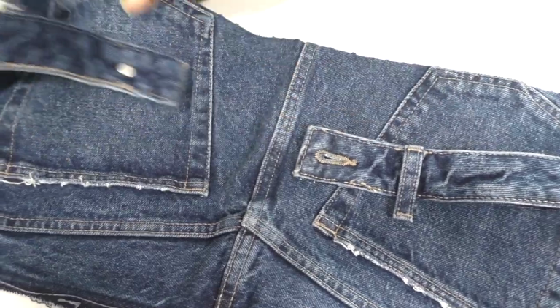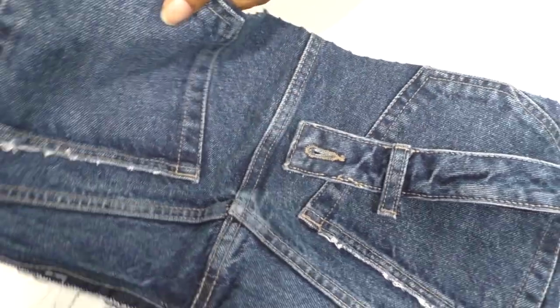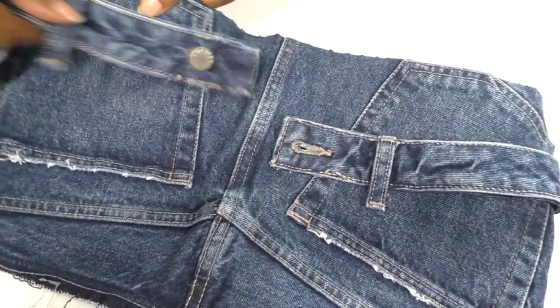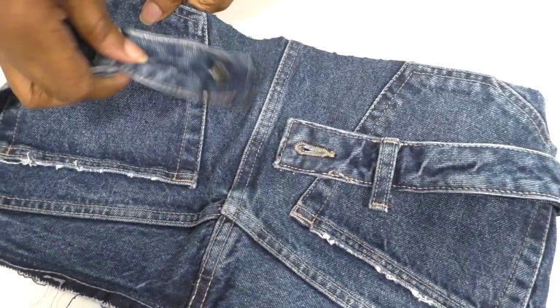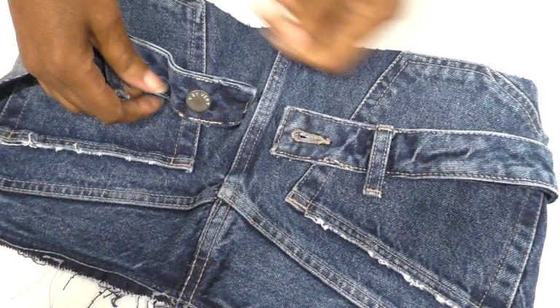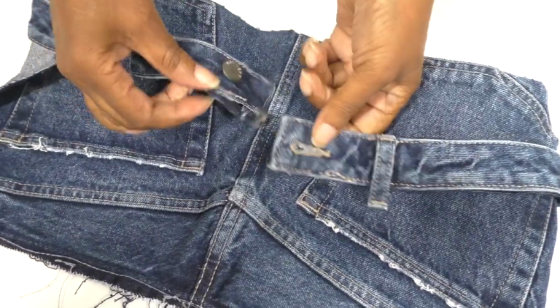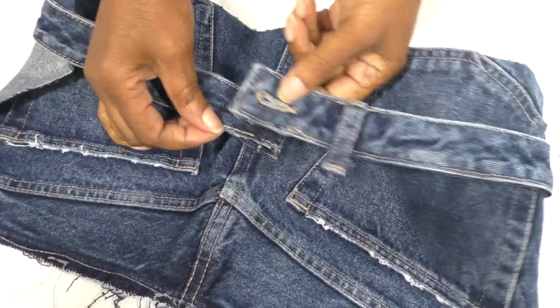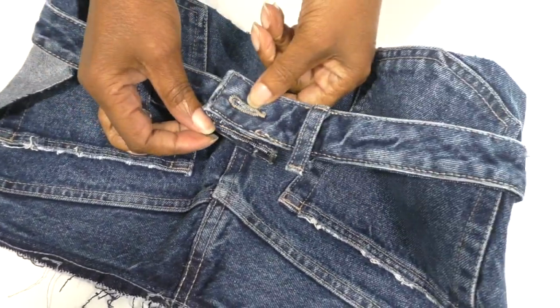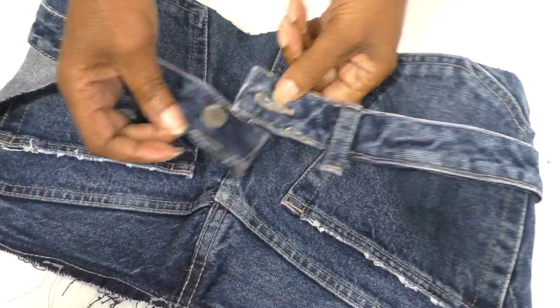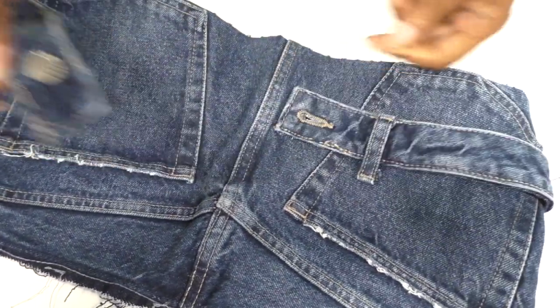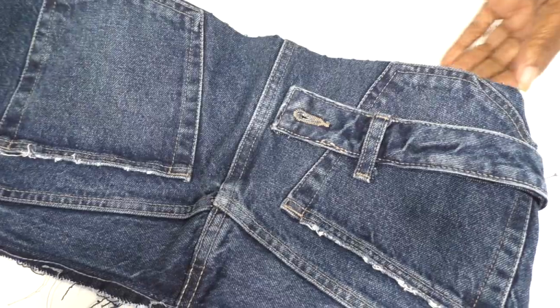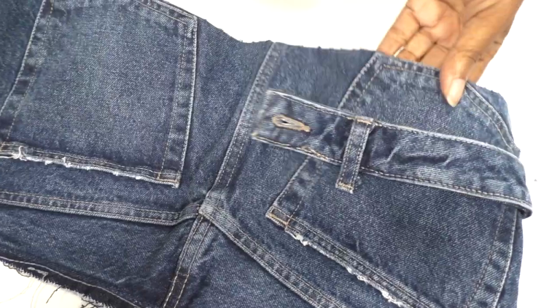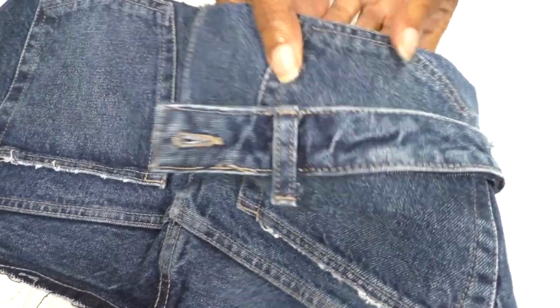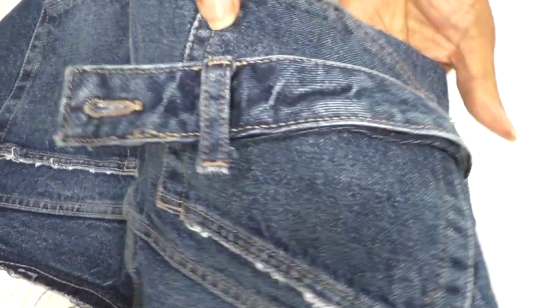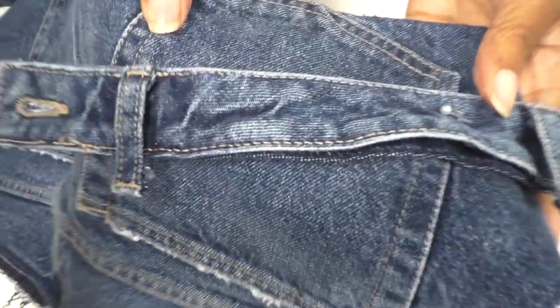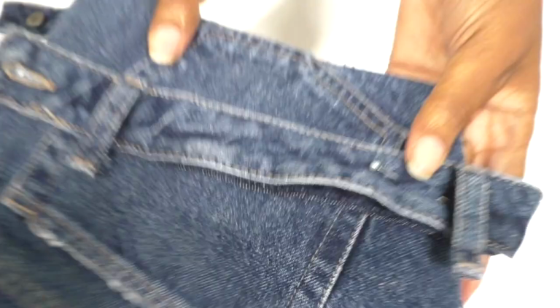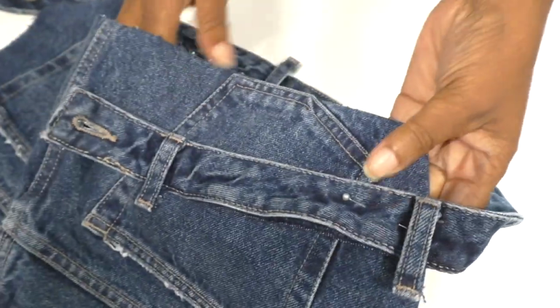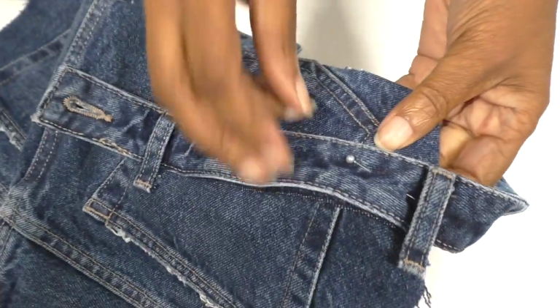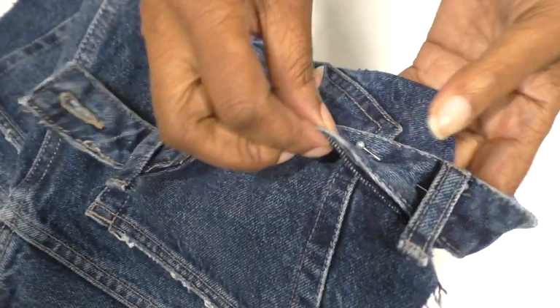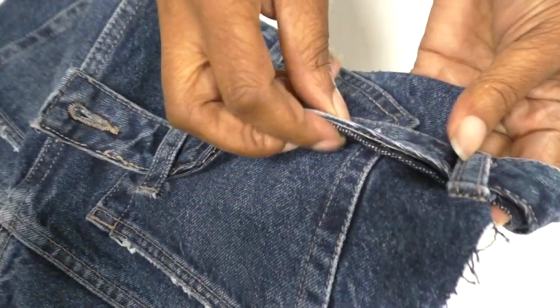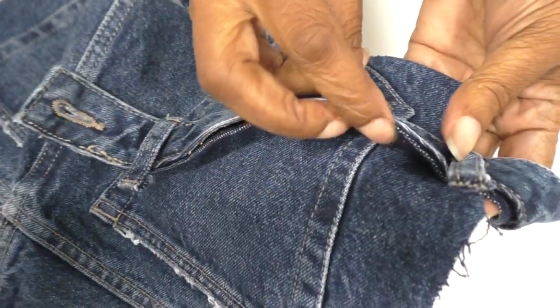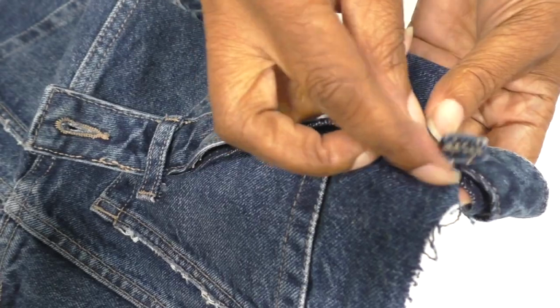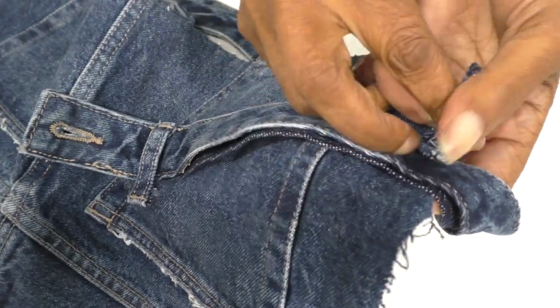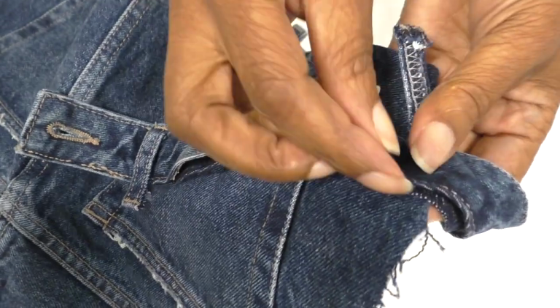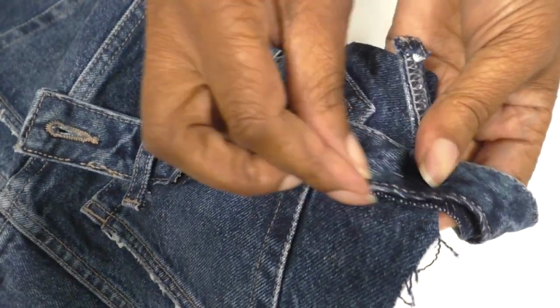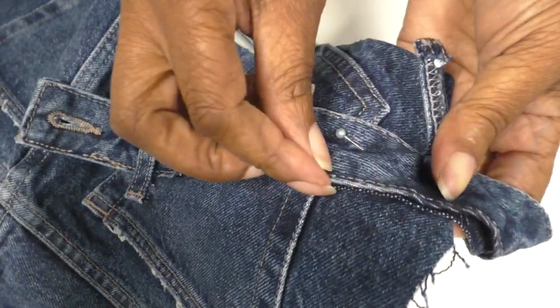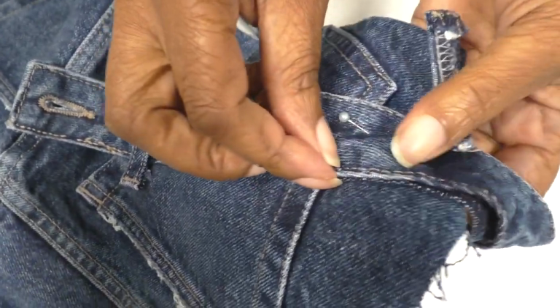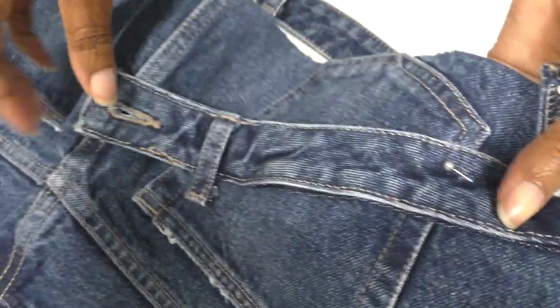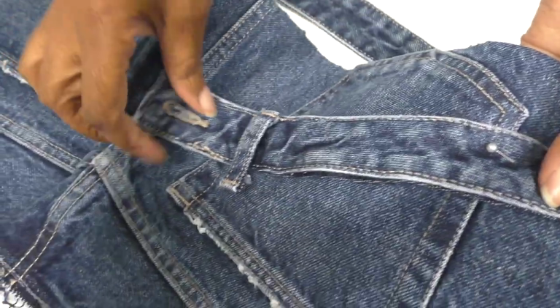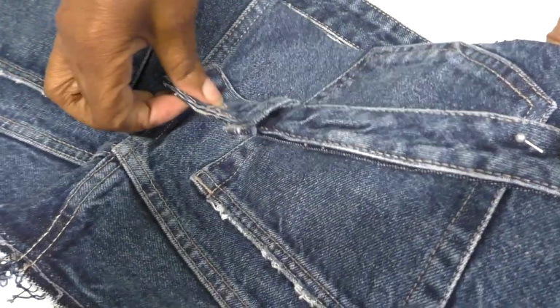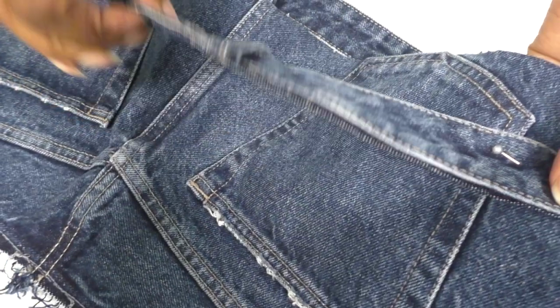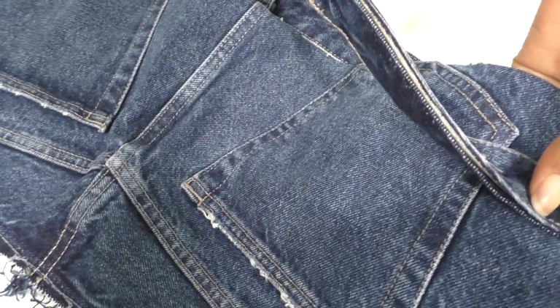Now for the final part - adding the waistband to this amazing contemporary-looking belt. I'm going to hand stitch this section here and then it will be ready to be worn.